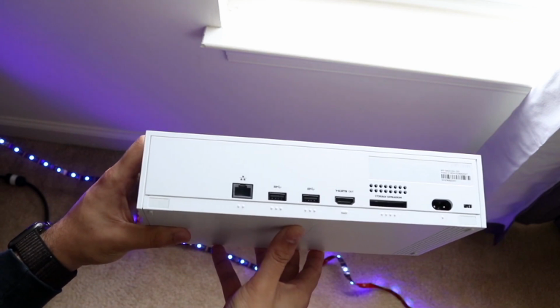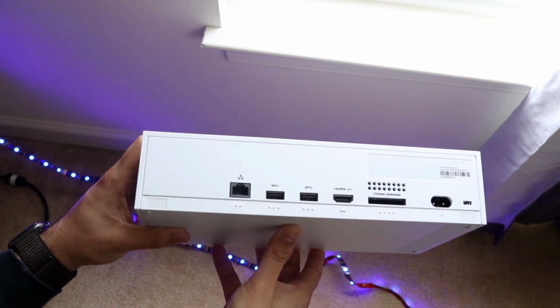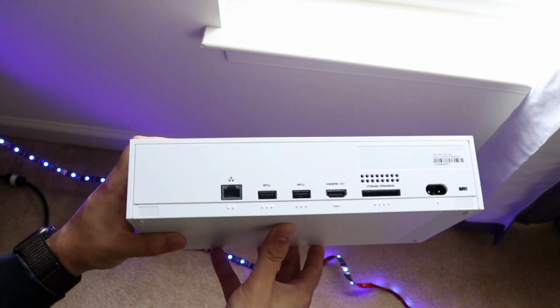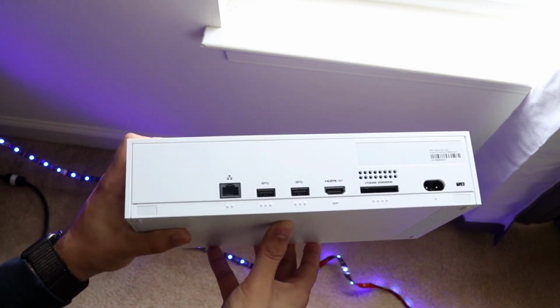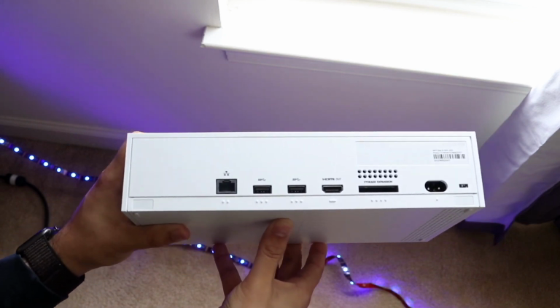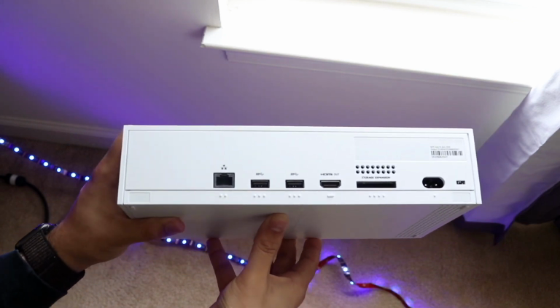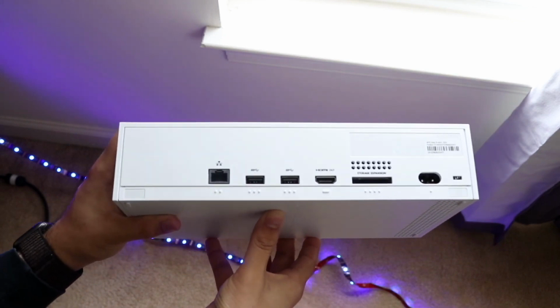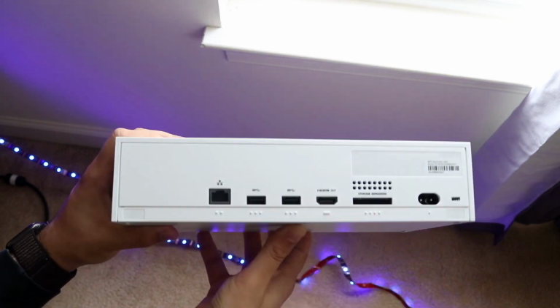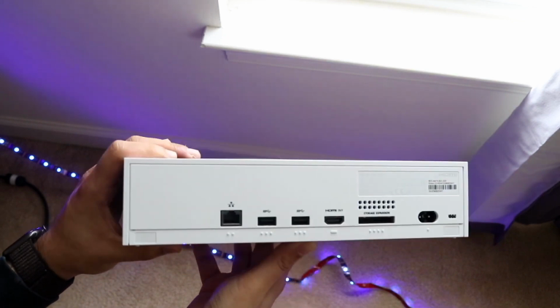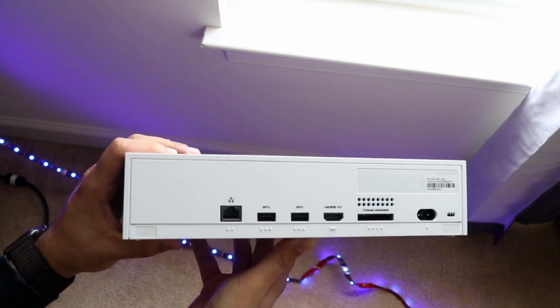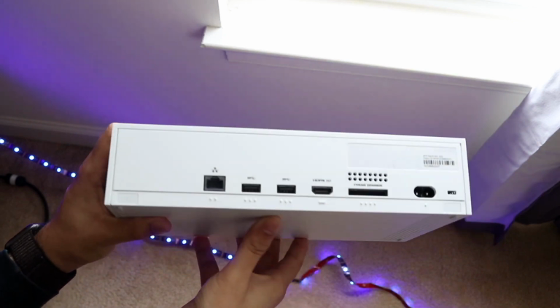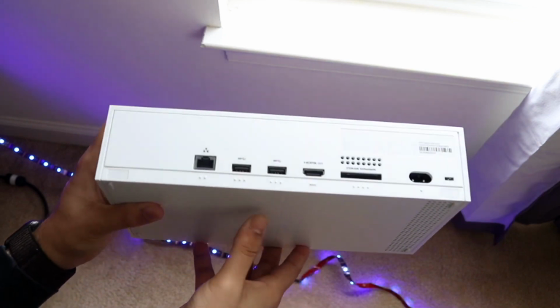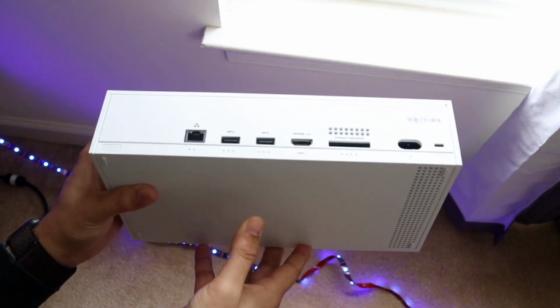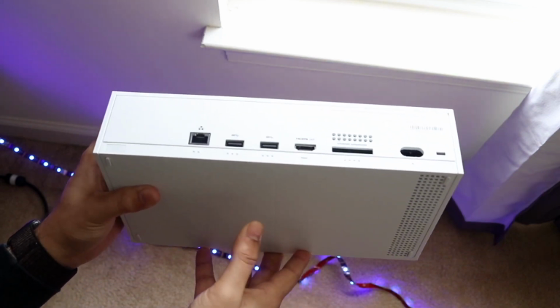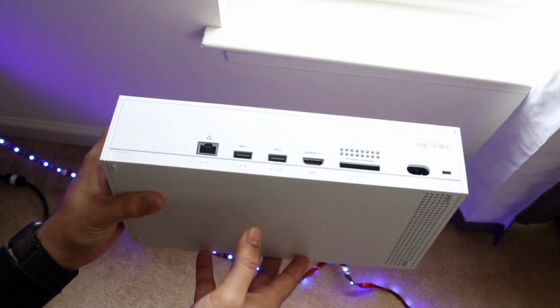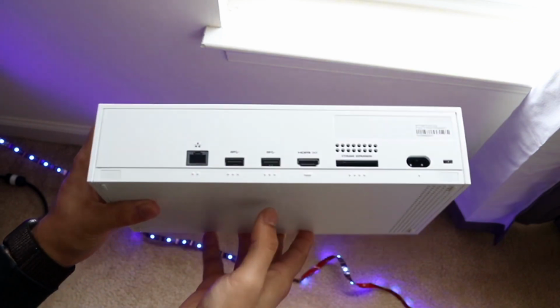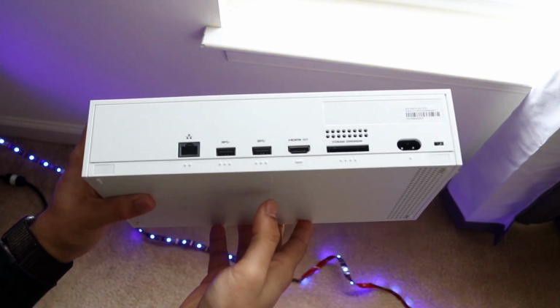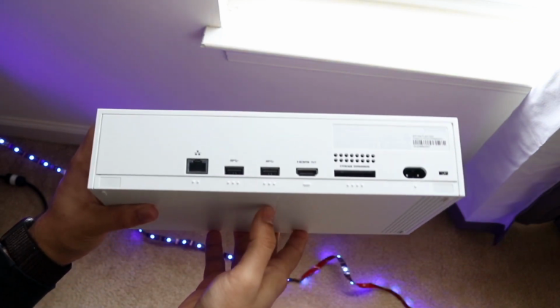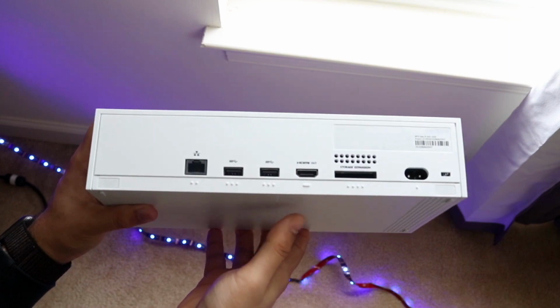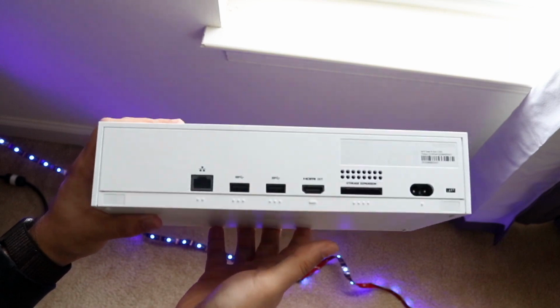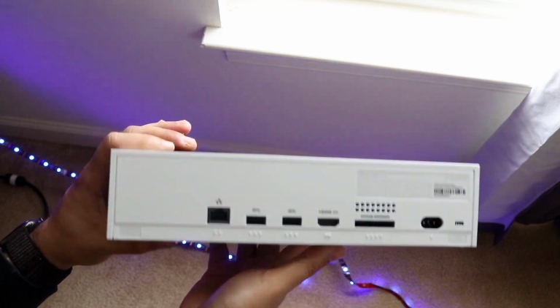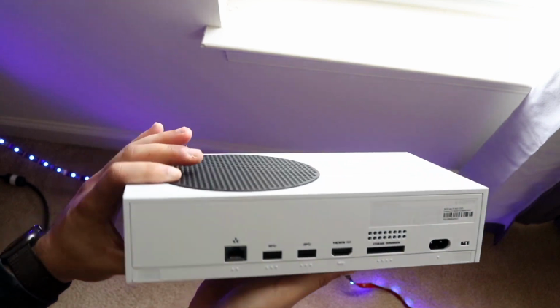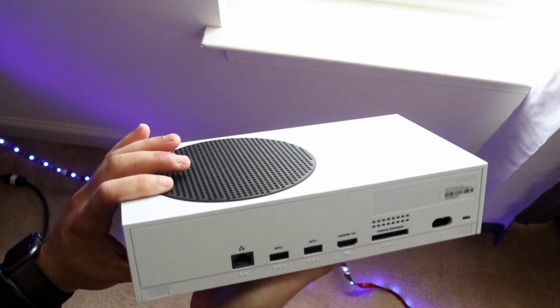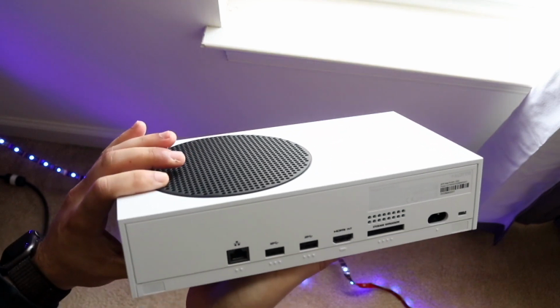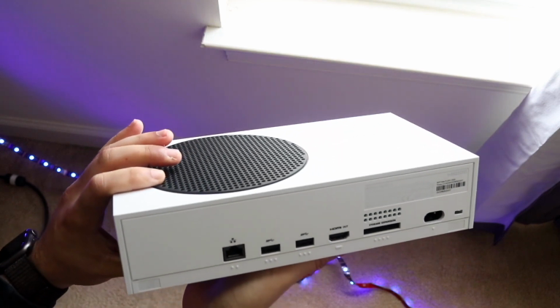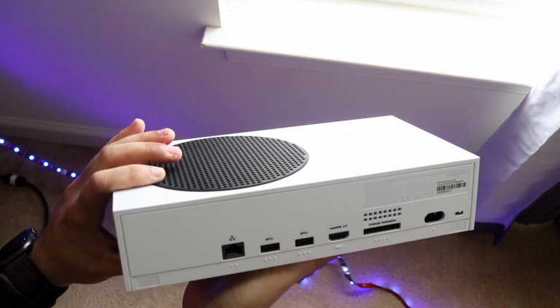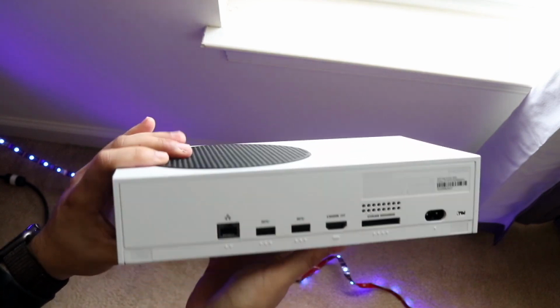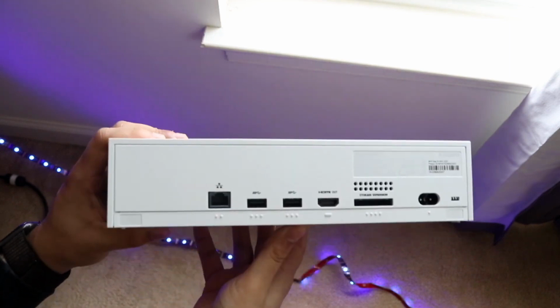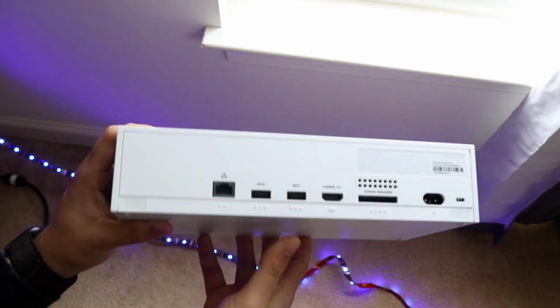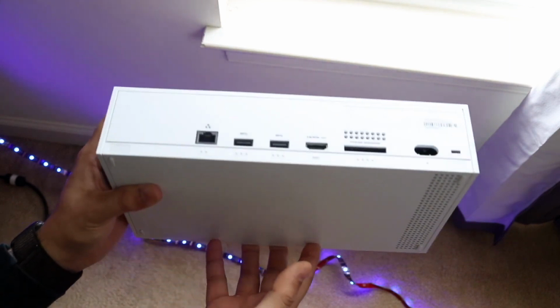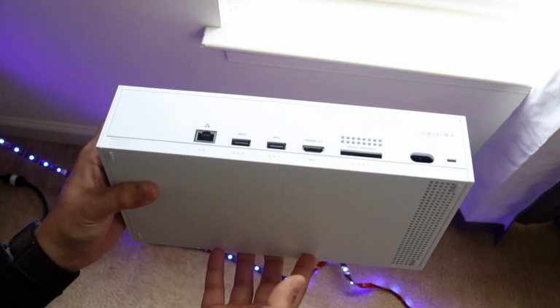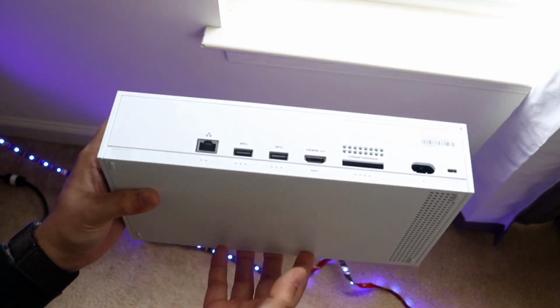Another thing you can do before trying that is to power cycle your Xbox — completely power it down, then turn it back on, and see if that works.